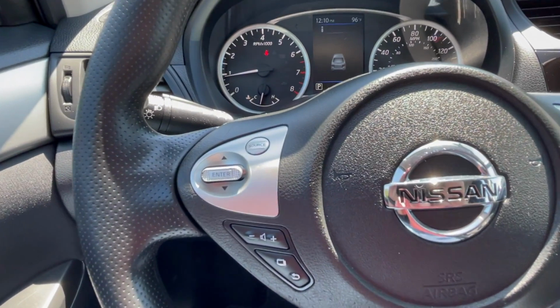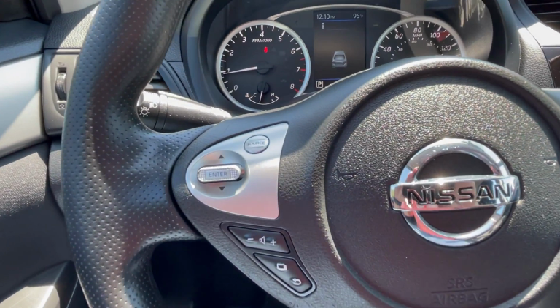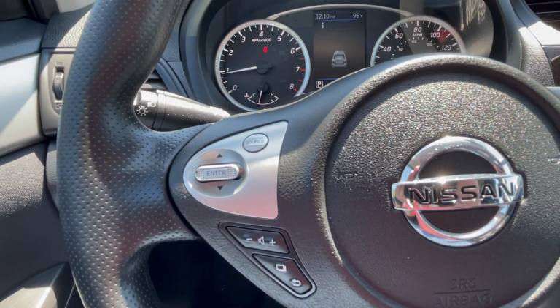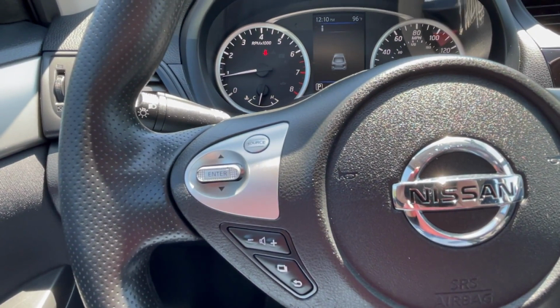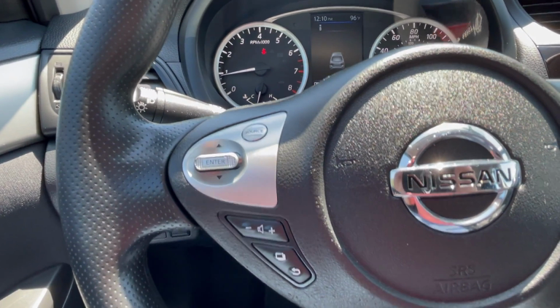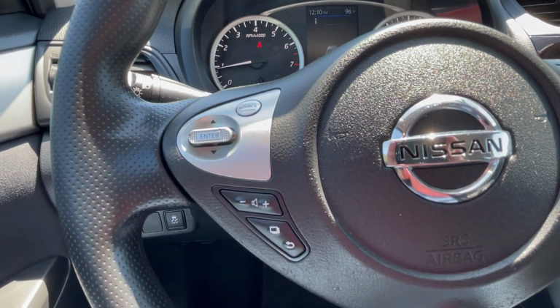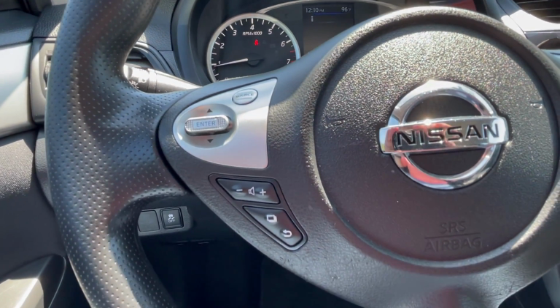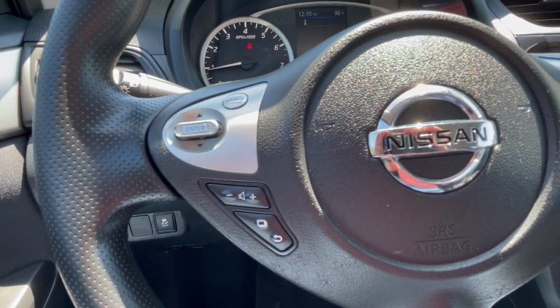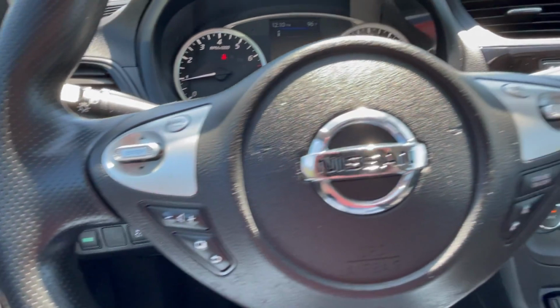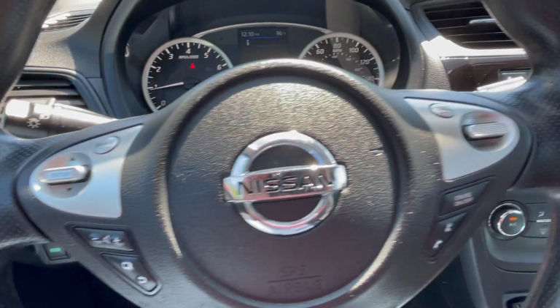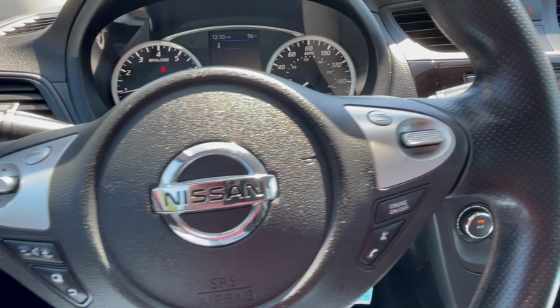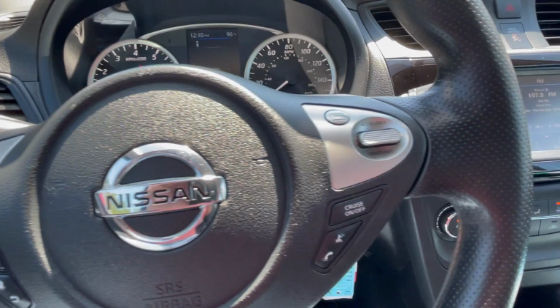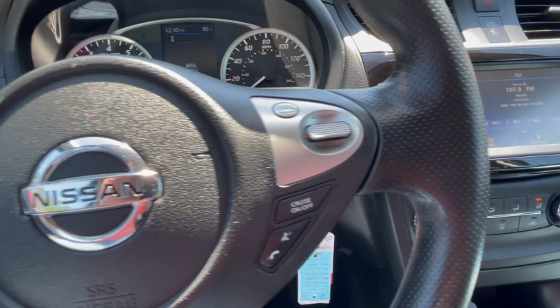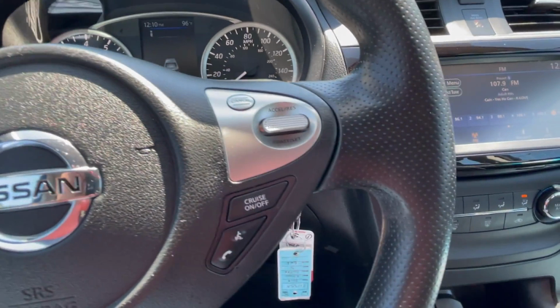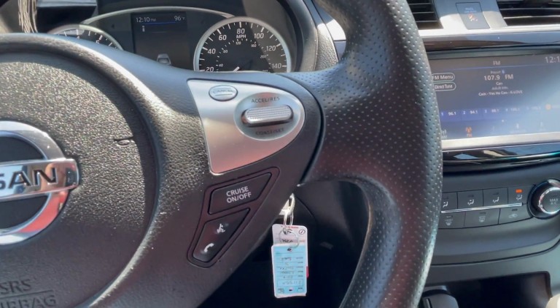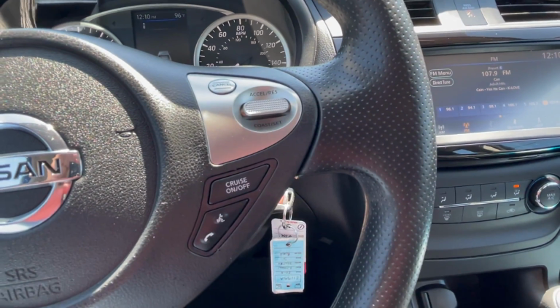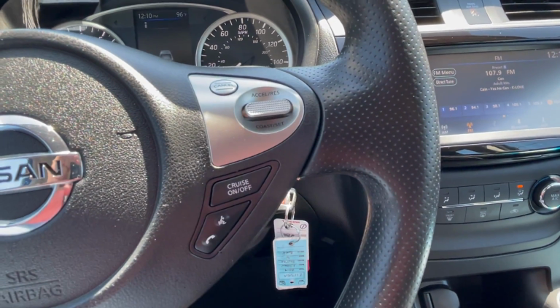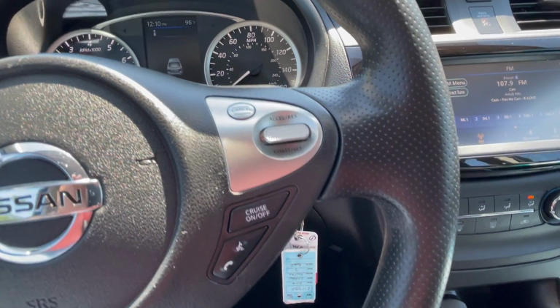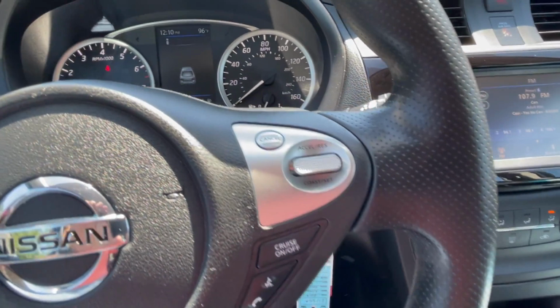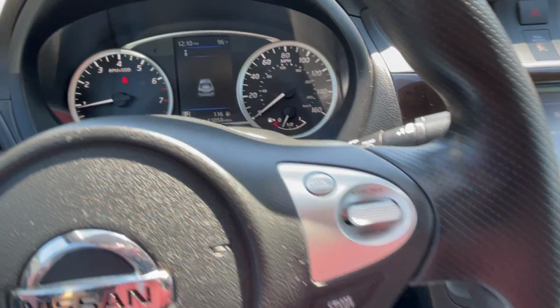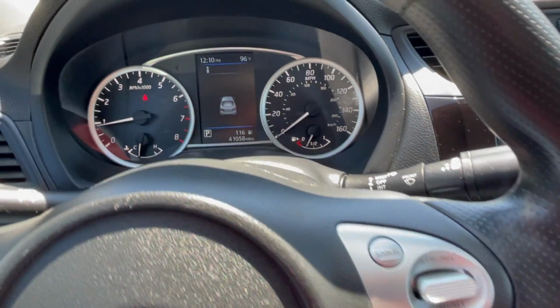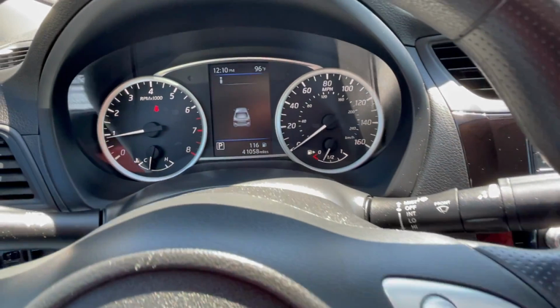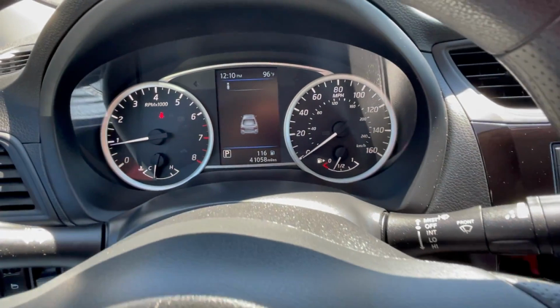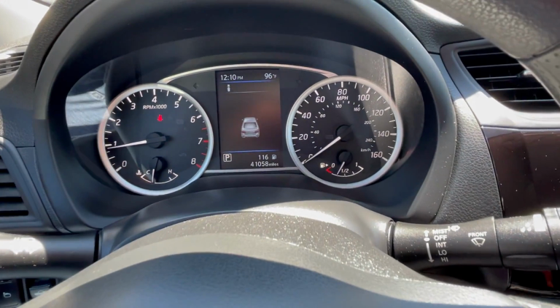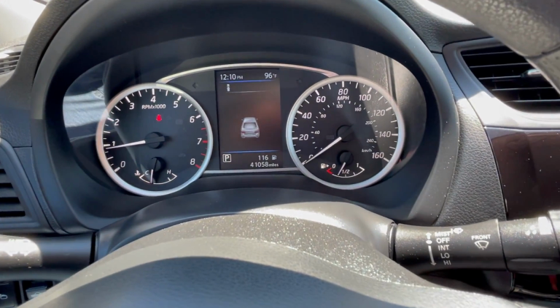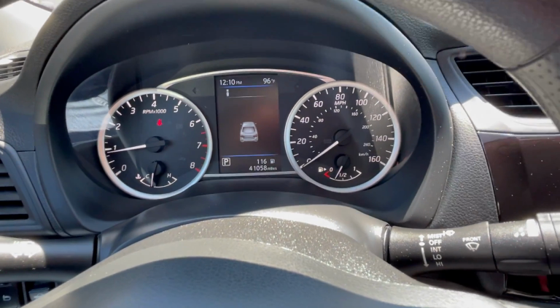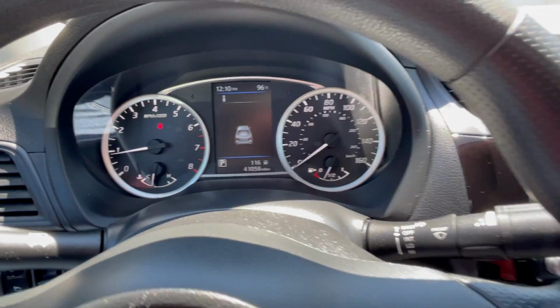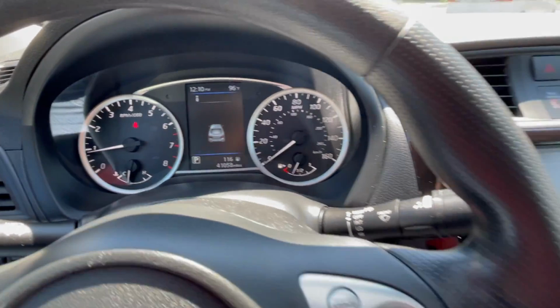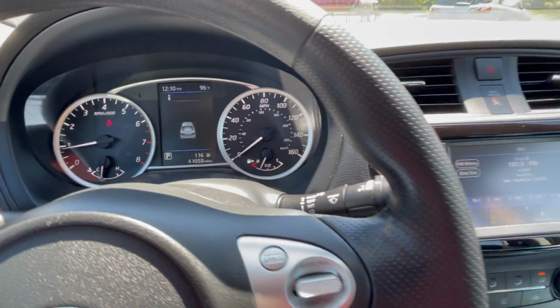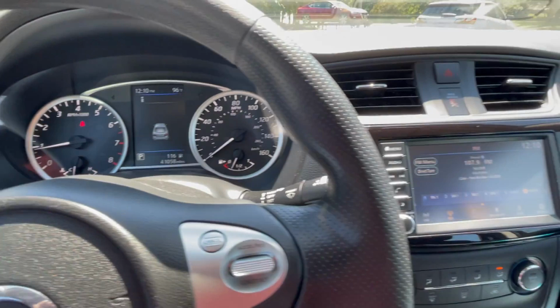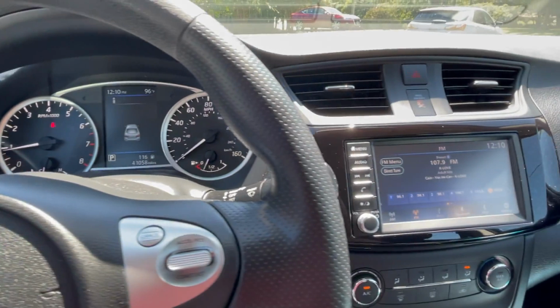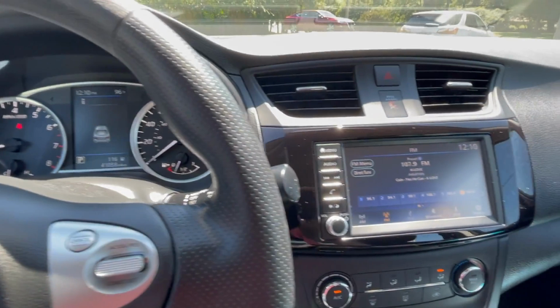In the wheel you'll find trip computer functions, audio controls, Bluetooth, and cruise. 41,100 well-cared-for miles.